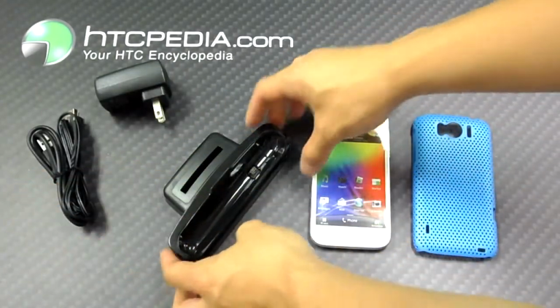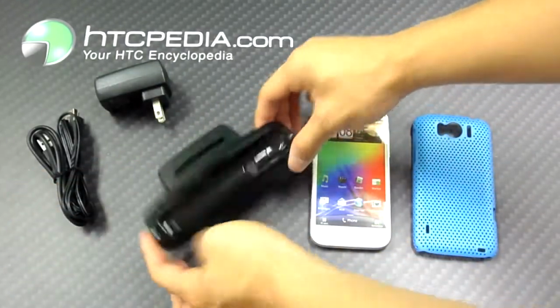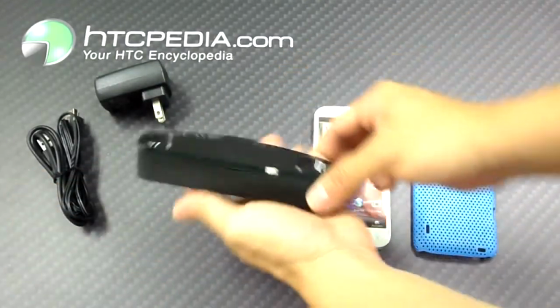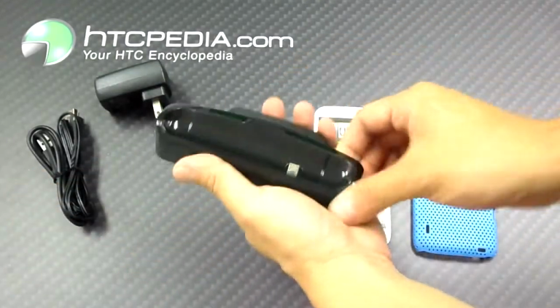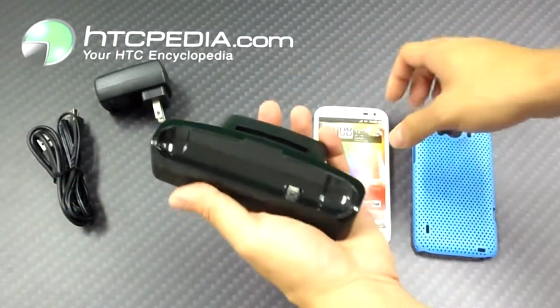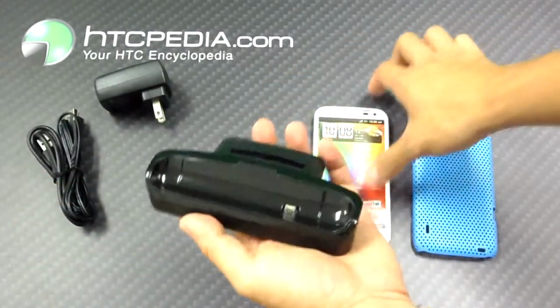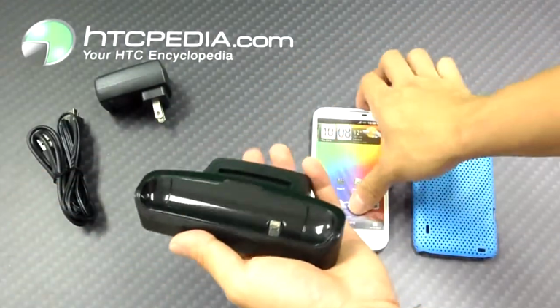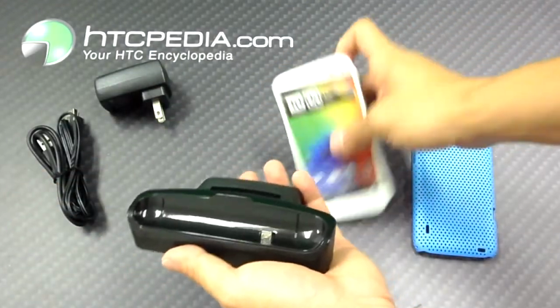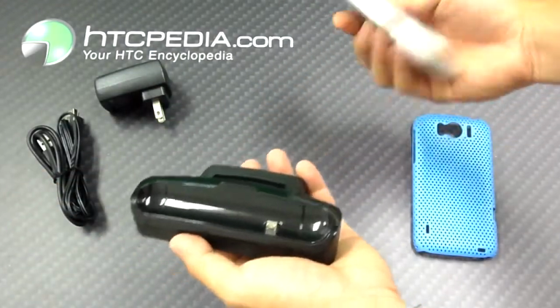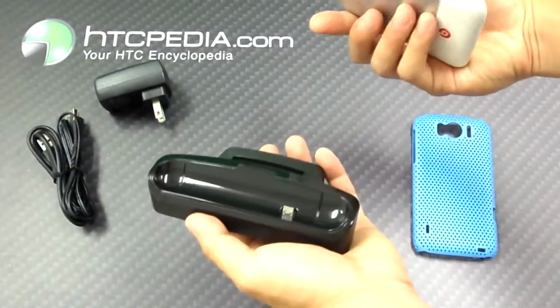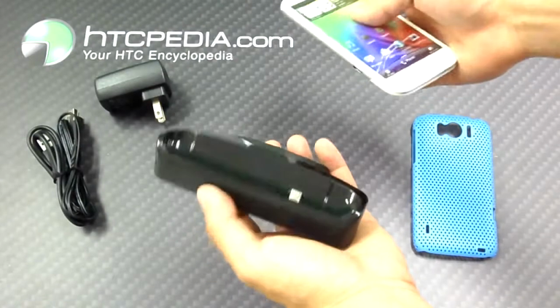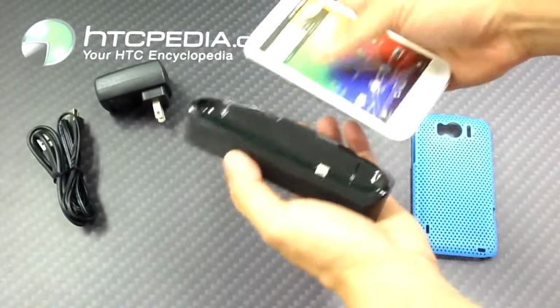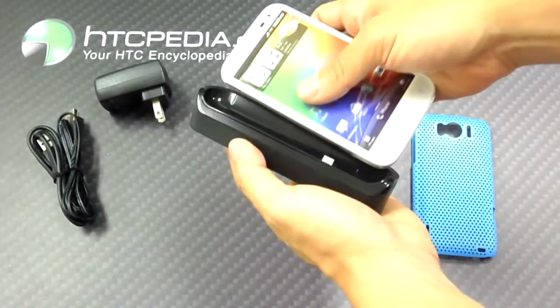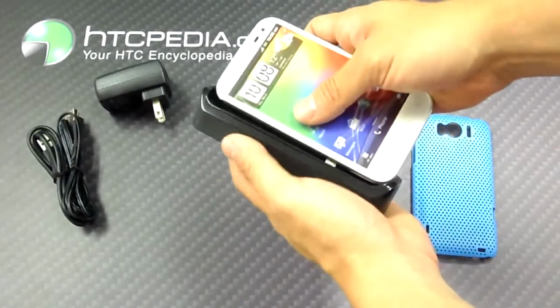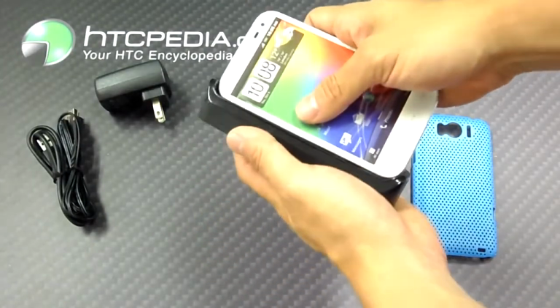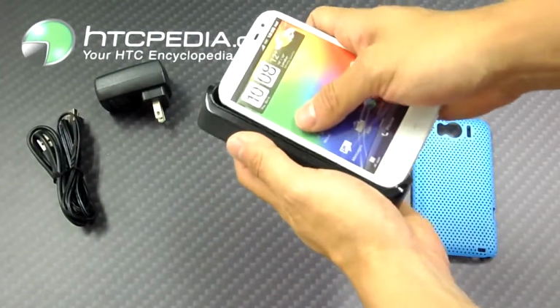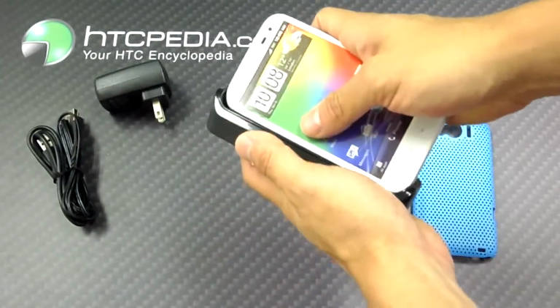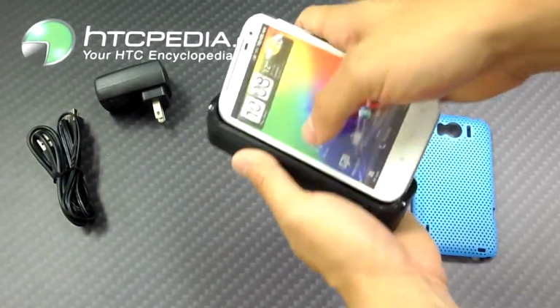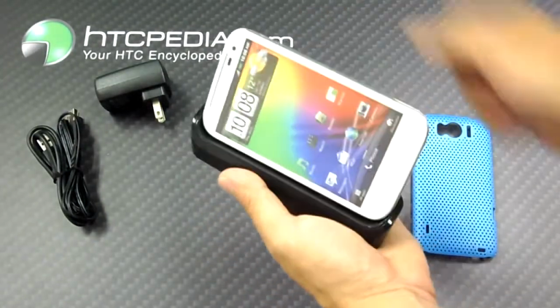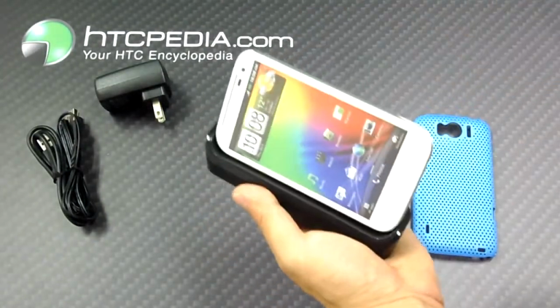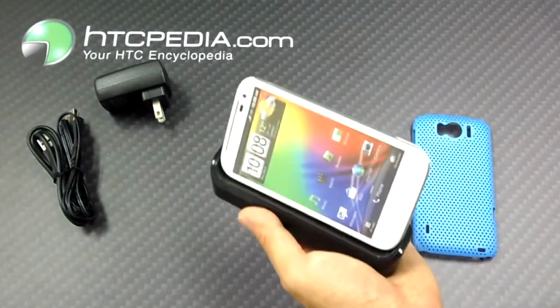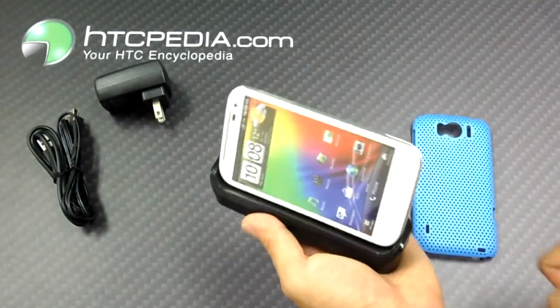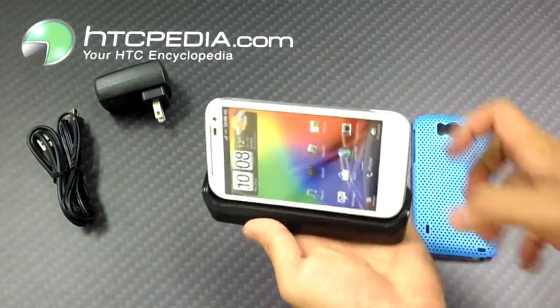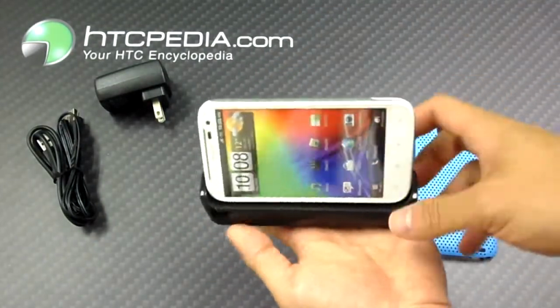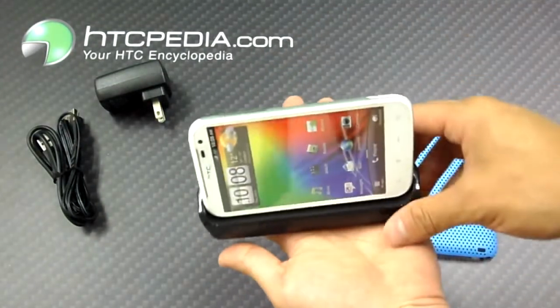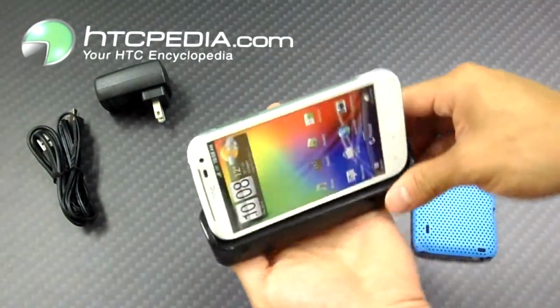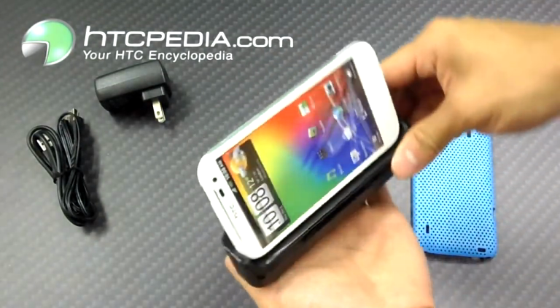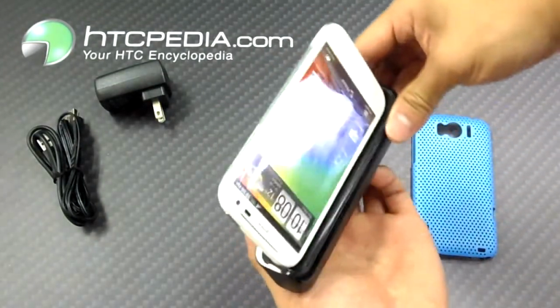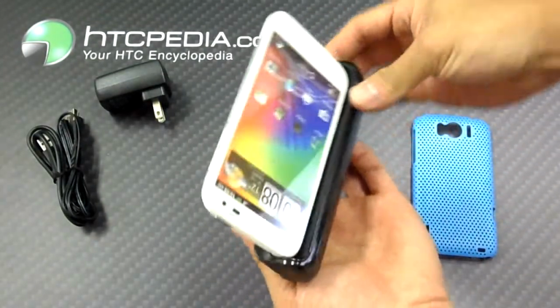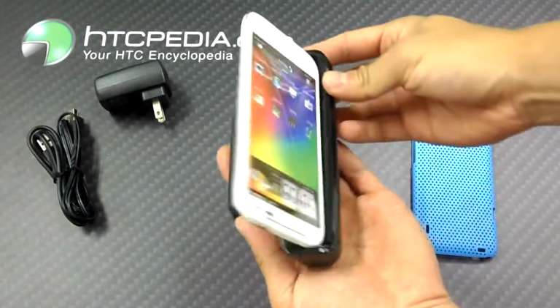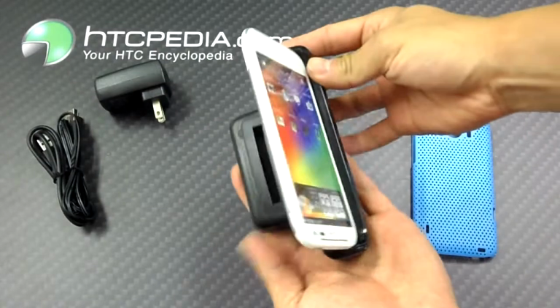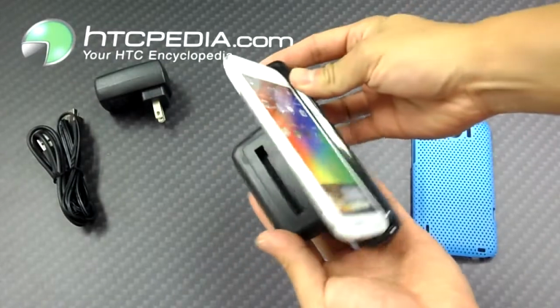This dock is very easy to use. All you do is slide your phone in like so and you're ready to sync media or charge your device.